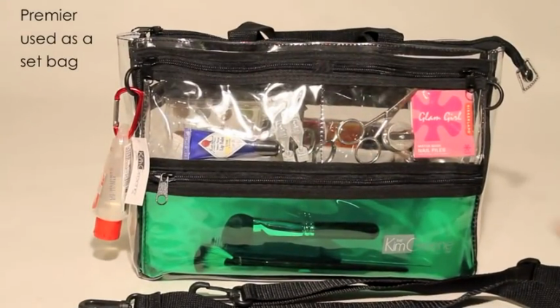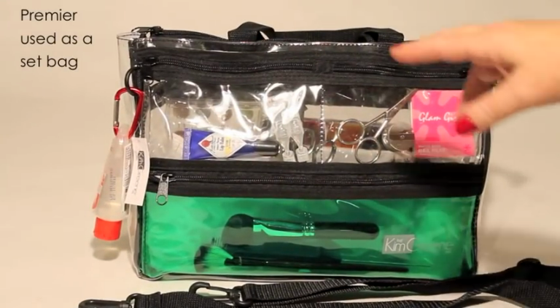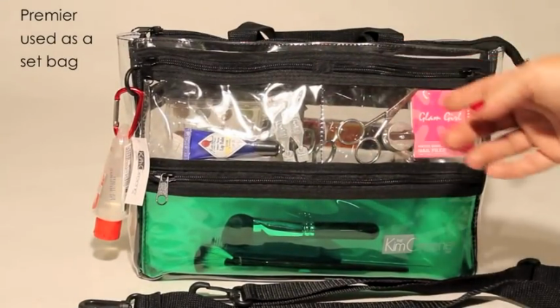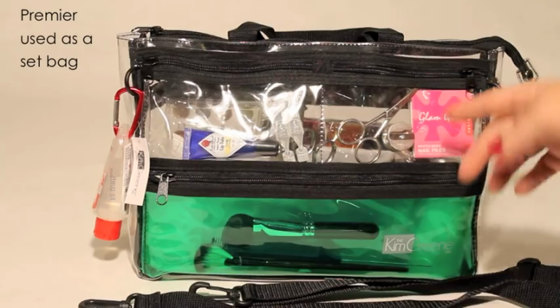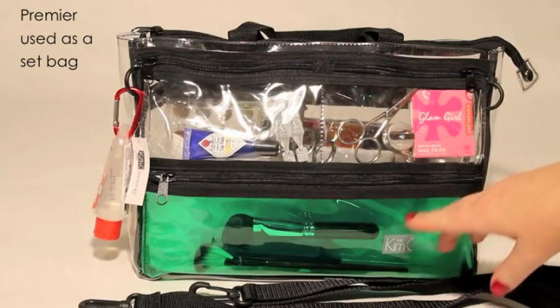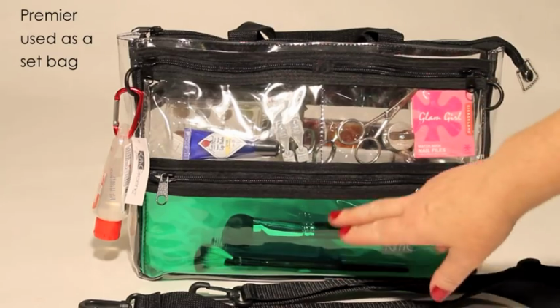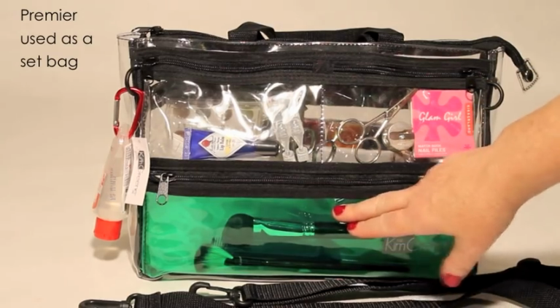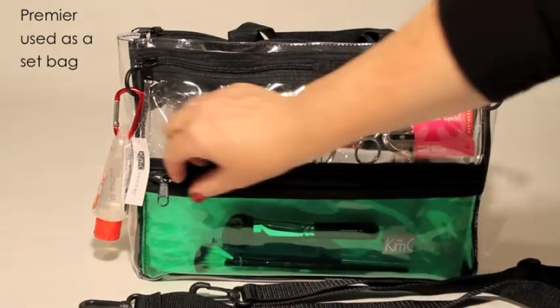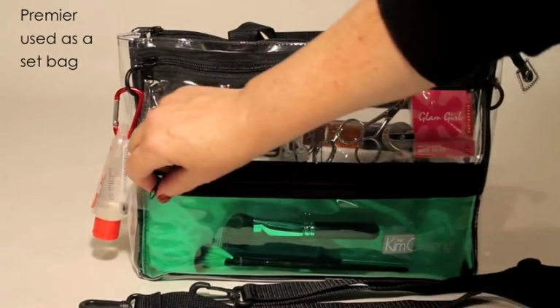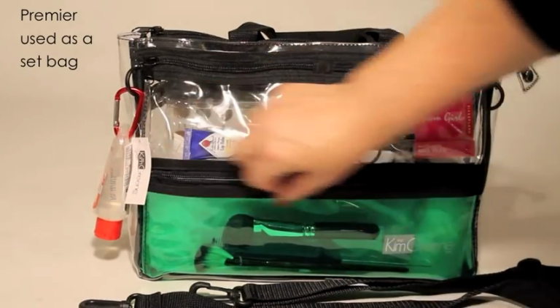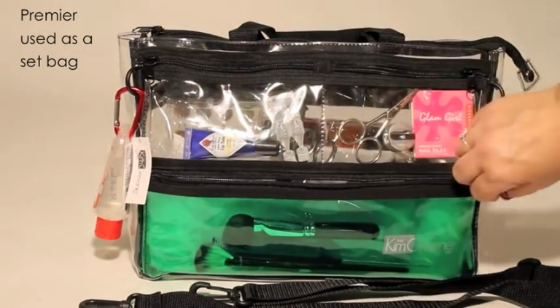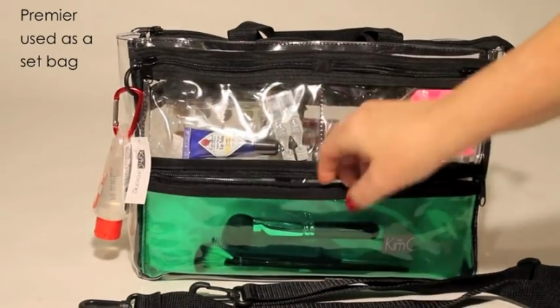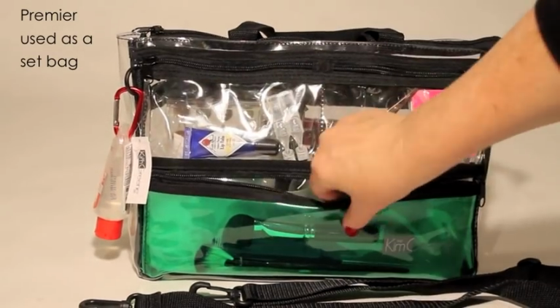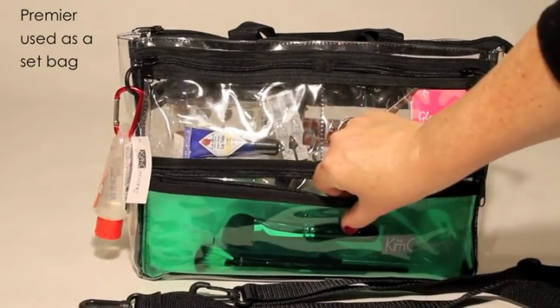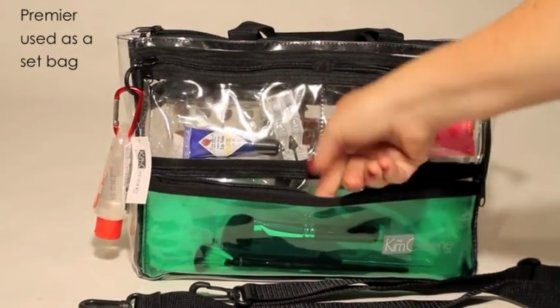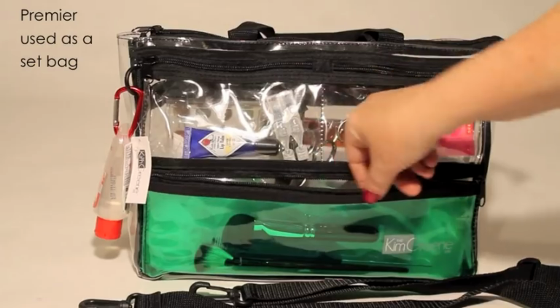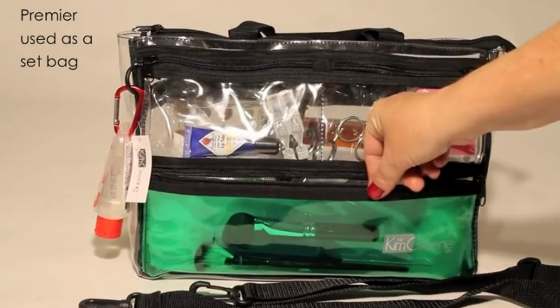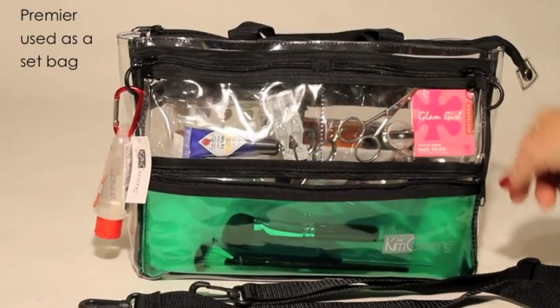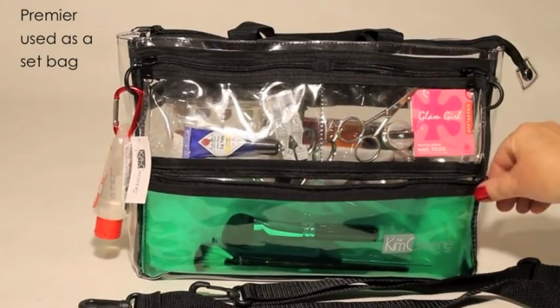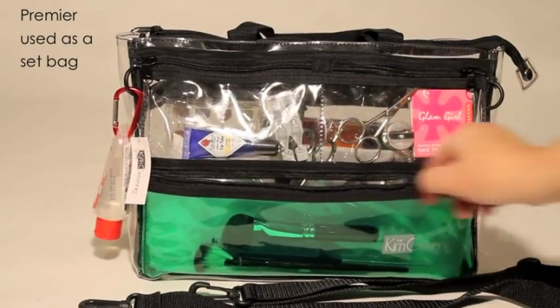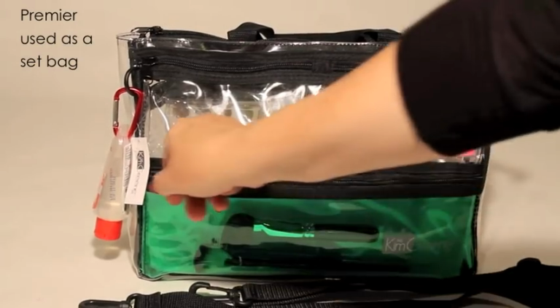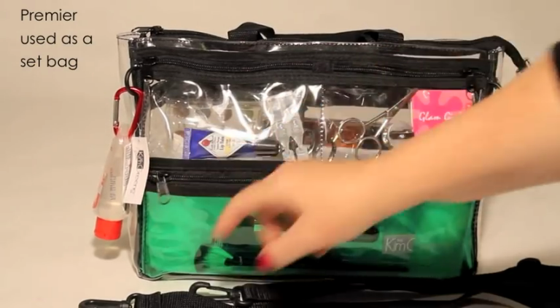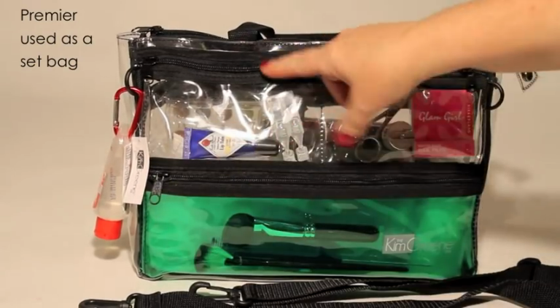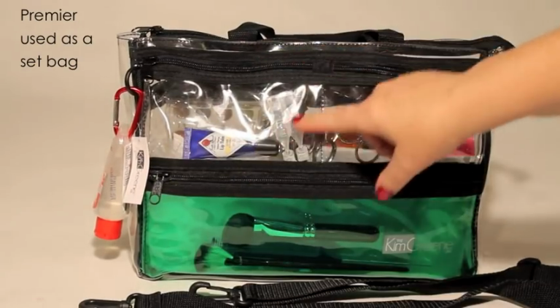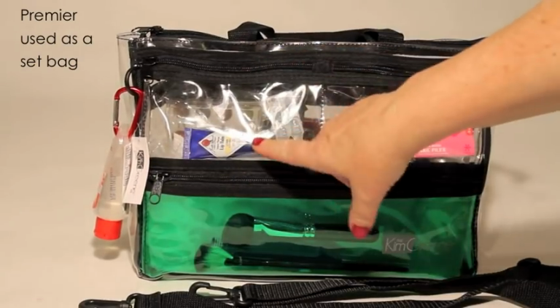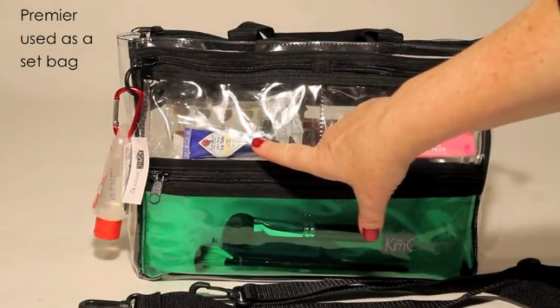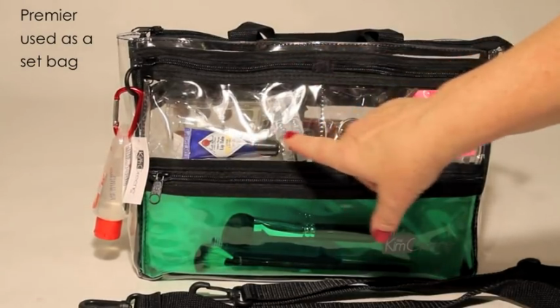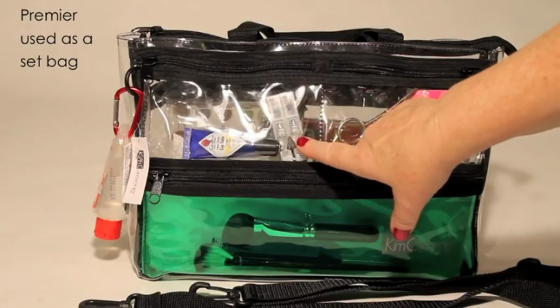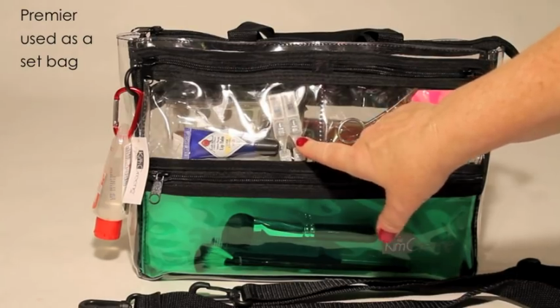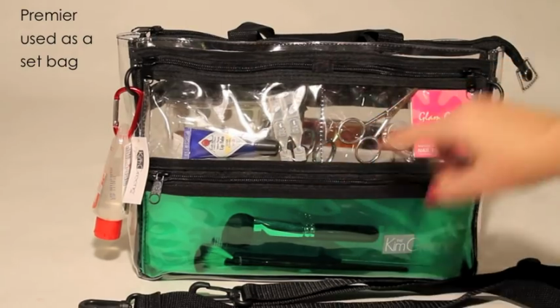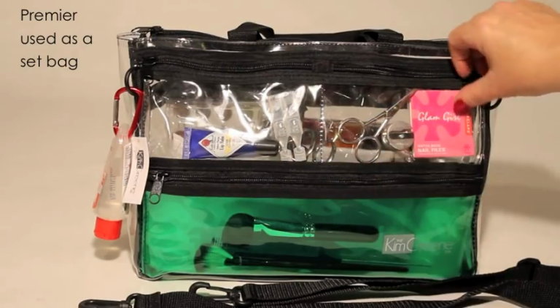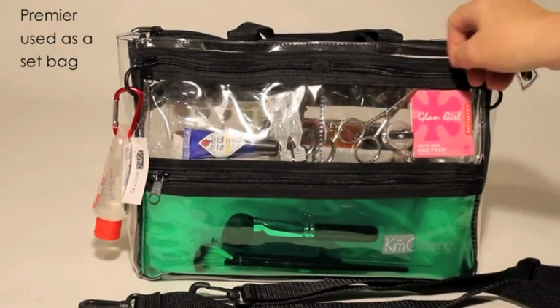This is the Premier Bag used as a general set bag. Because my bags are clear, you can find what you need quickly. Depending on the show, I carry a range of items like extra brushes, scissors, eye drops, nail files, clippers, breast spray, q-tips, and a pencil sharpener.